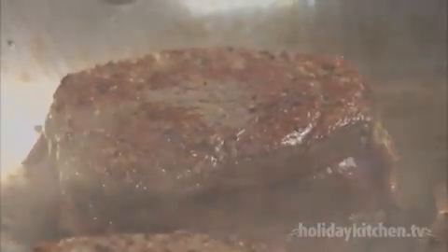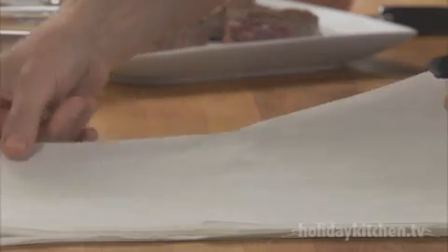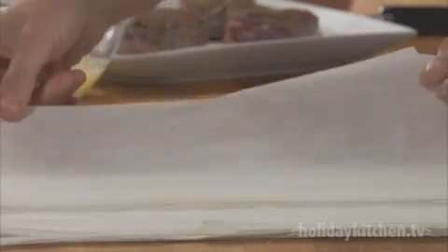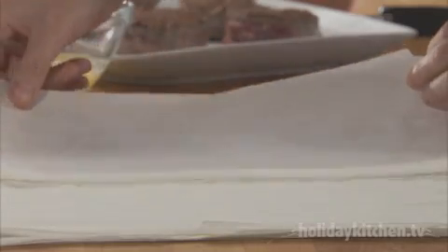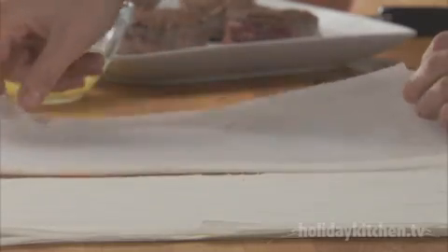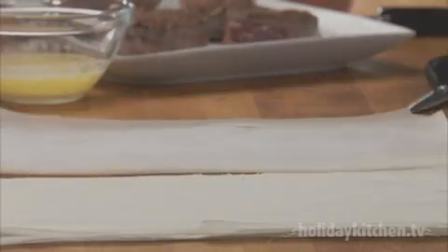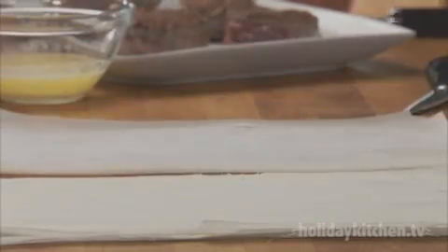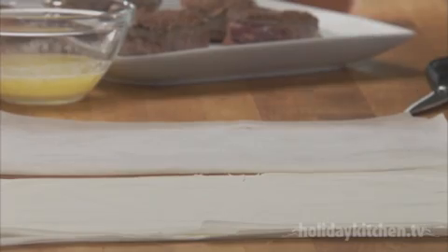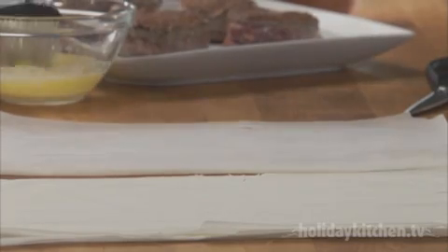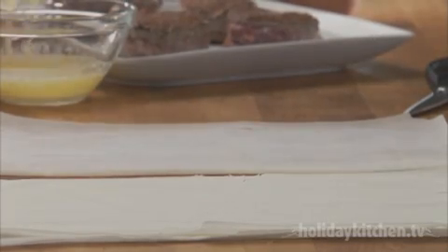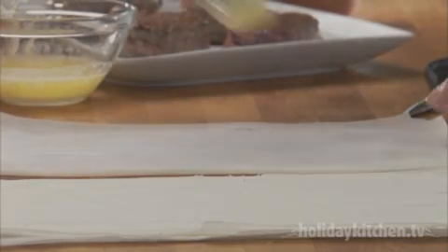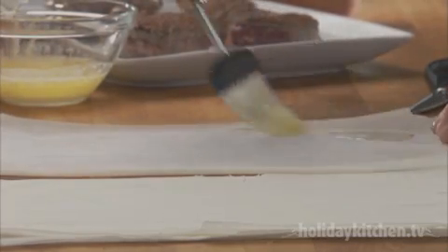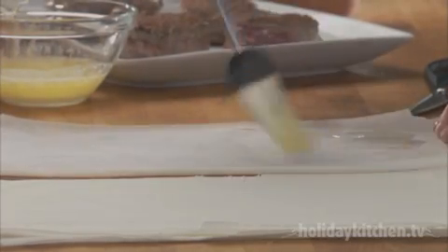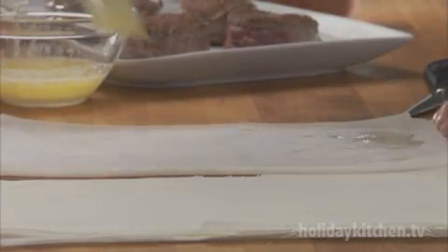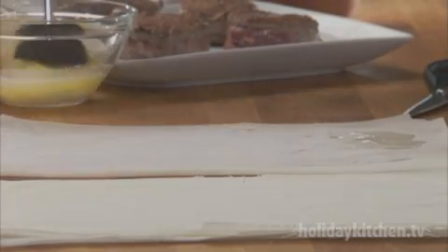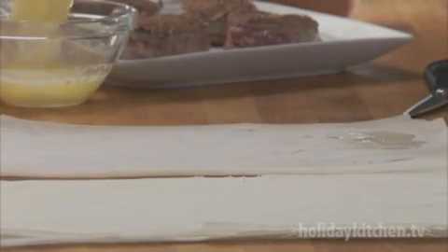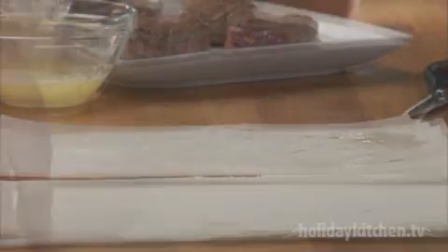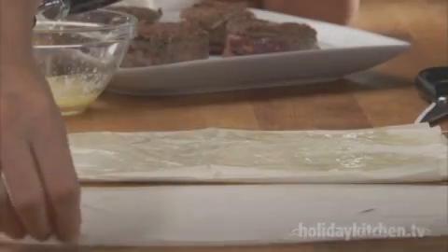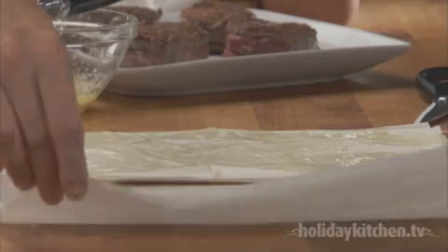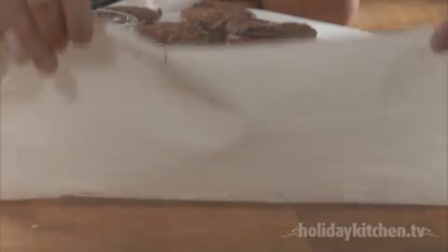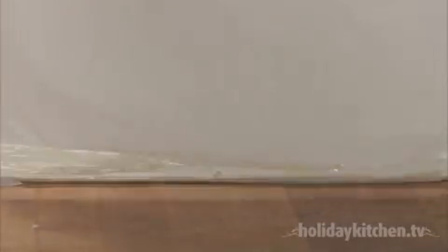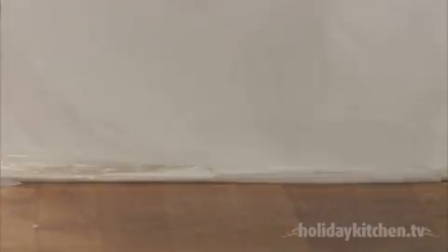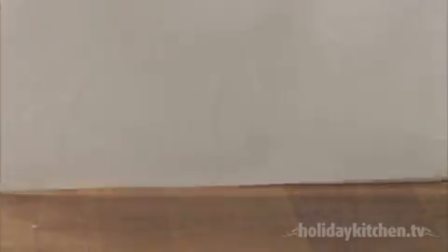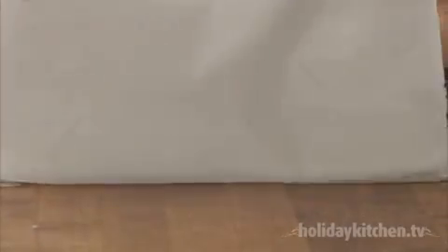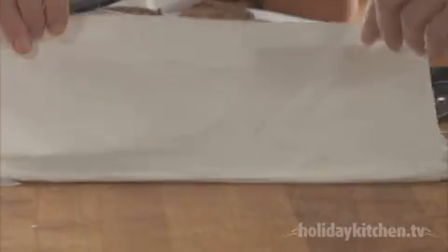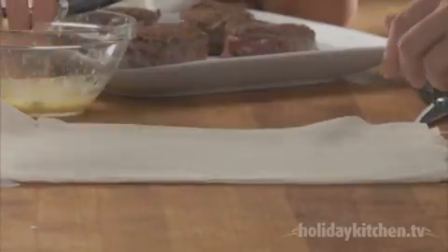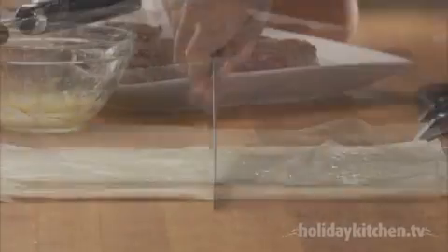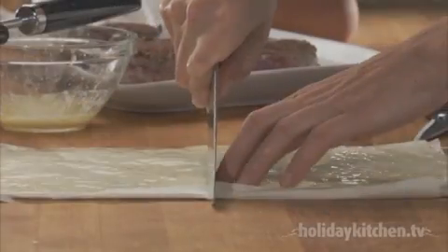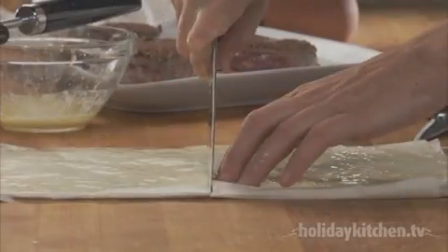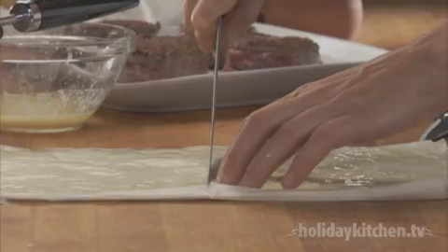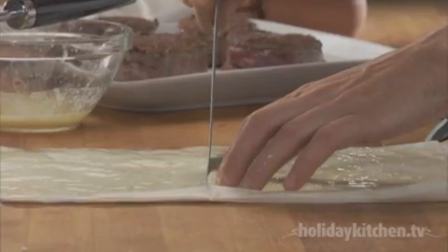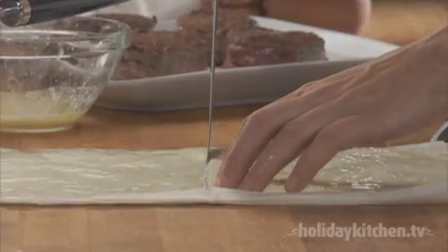Now, on a flat surface, lay out the filo dough. Butter each sheet thoroughly with melted butter and then stack them on top of each other. You will need six sheets of dough cut into quarters for each Wellington.